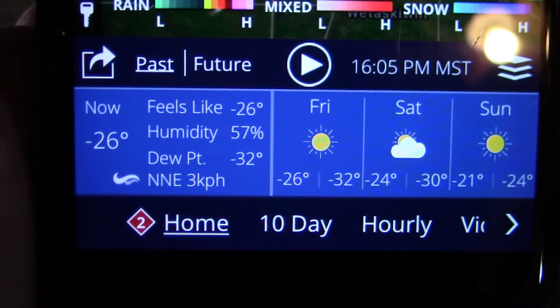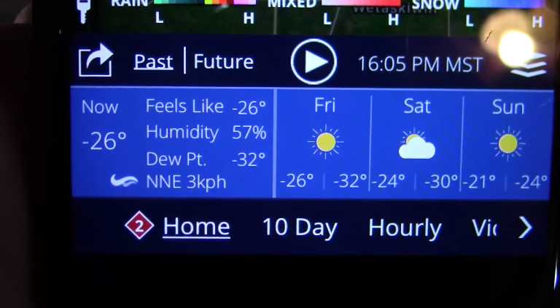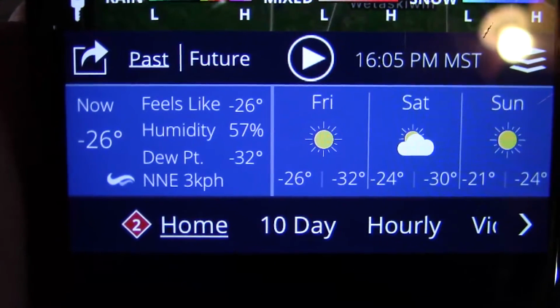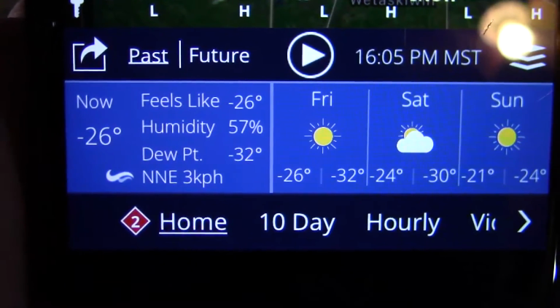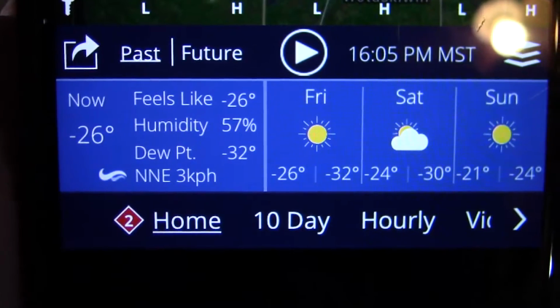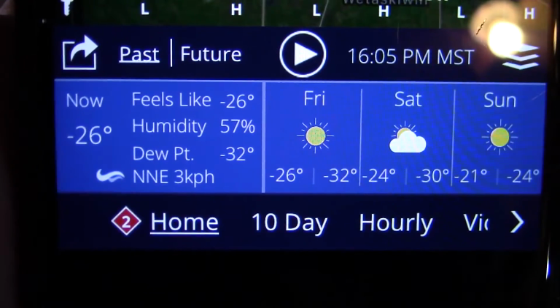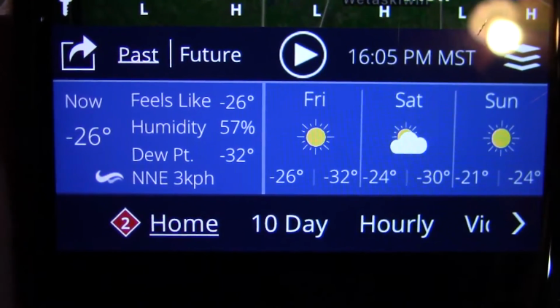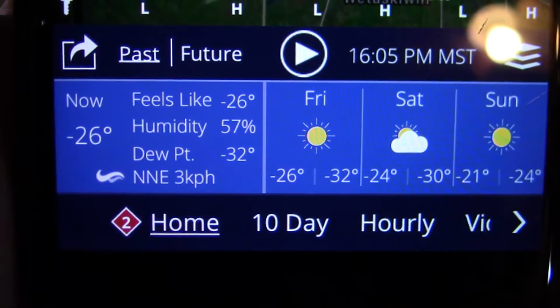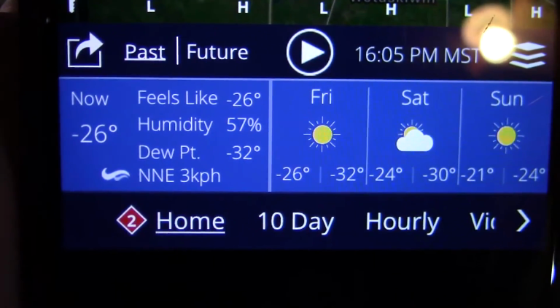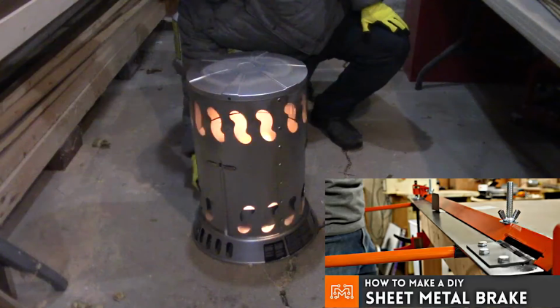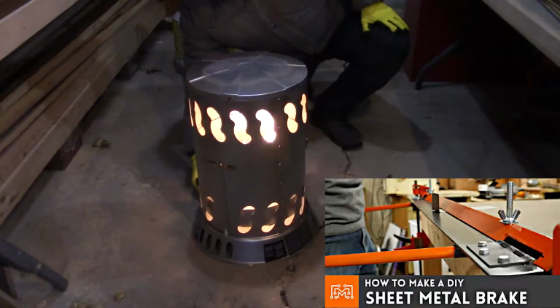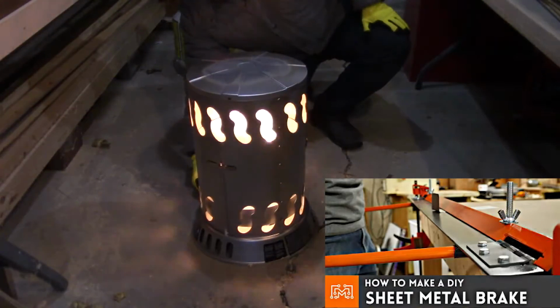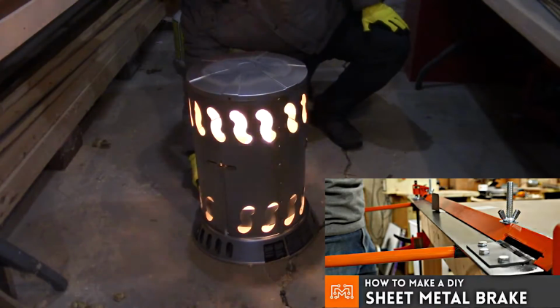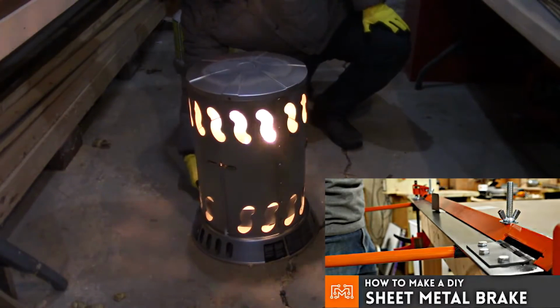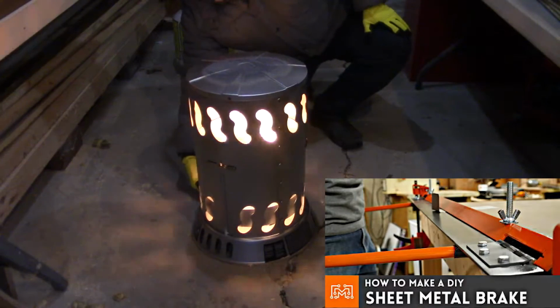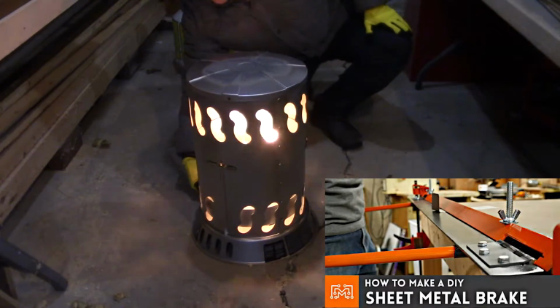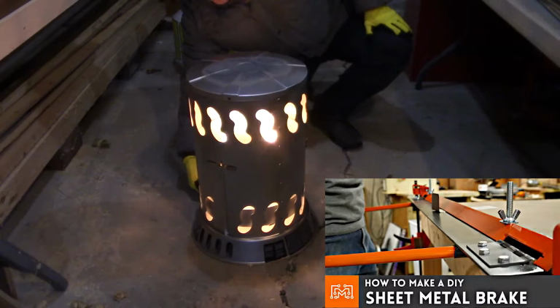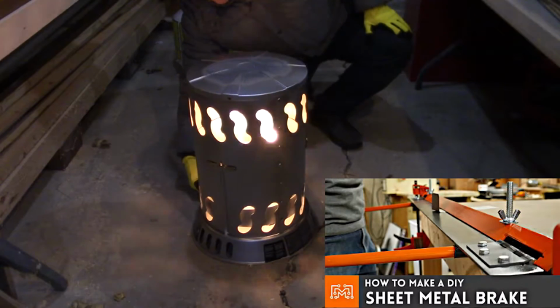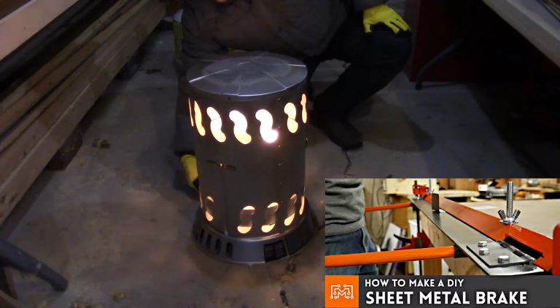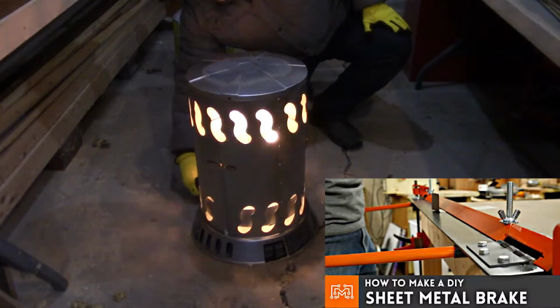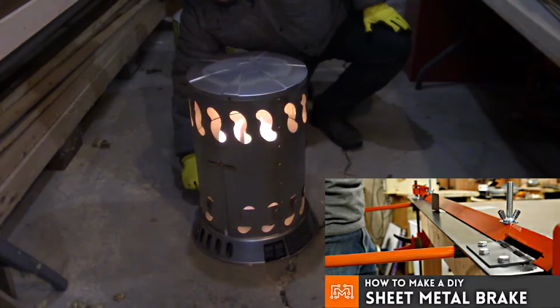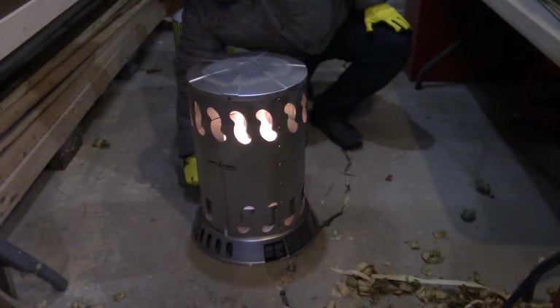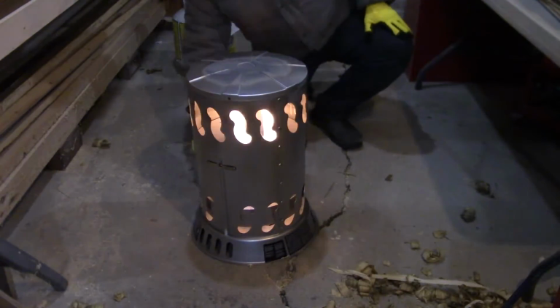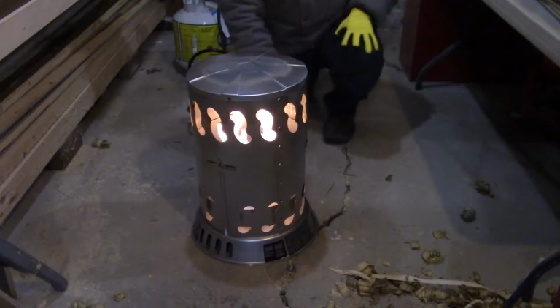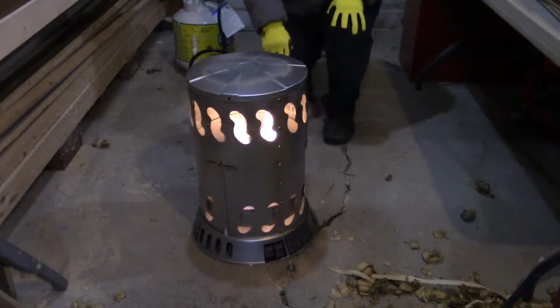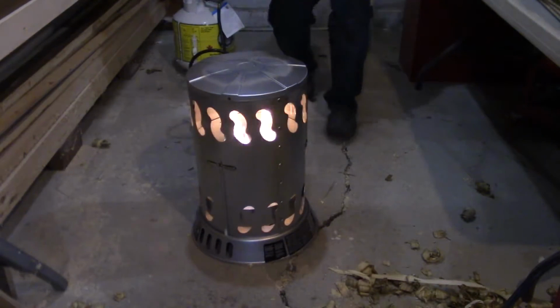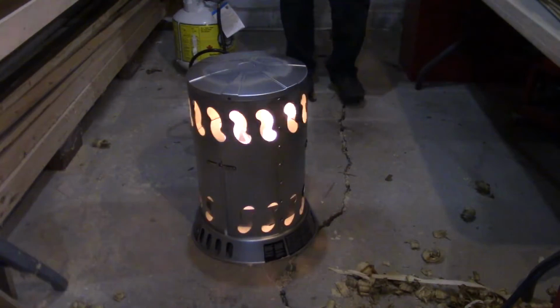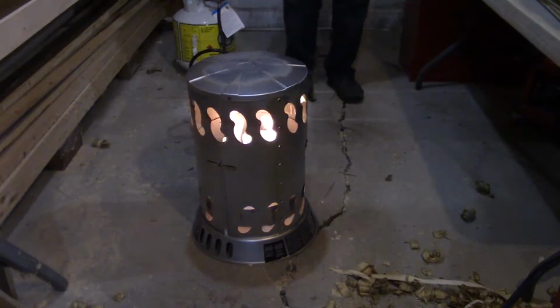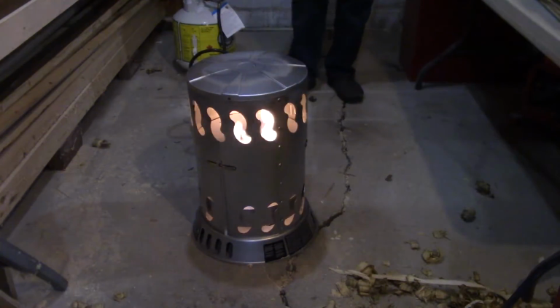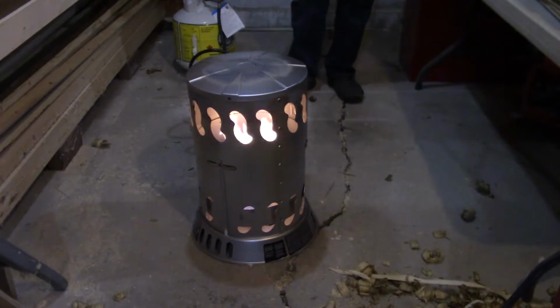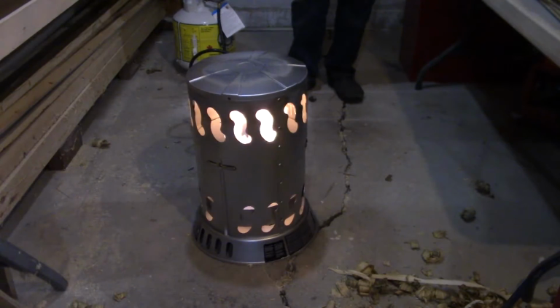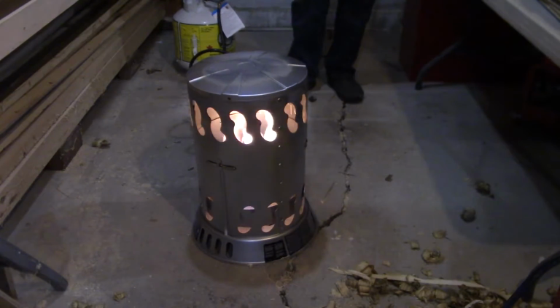Hey guys, how's it going? On this chilly day today I am building a version of Bob Claggett's sheet metal brake. I know there are a few other videos on how to make the same thing, however his is the one I referenced most. Check out the link to his video in the description below.